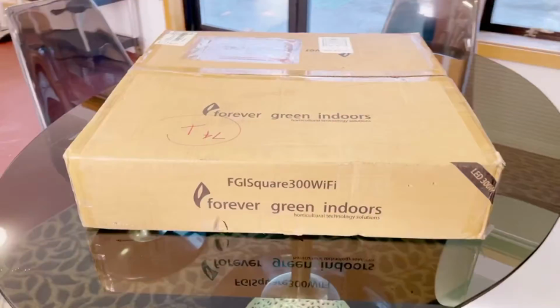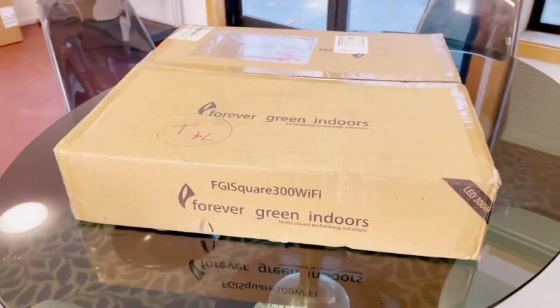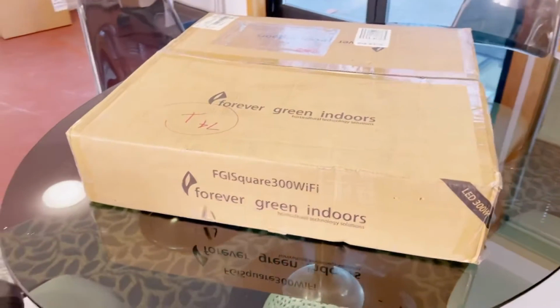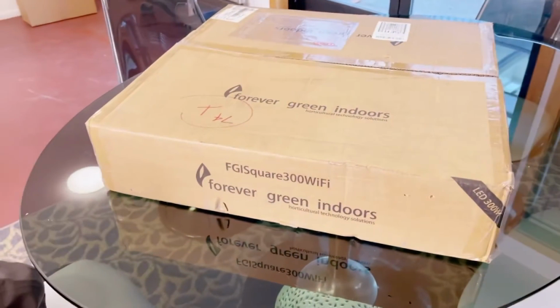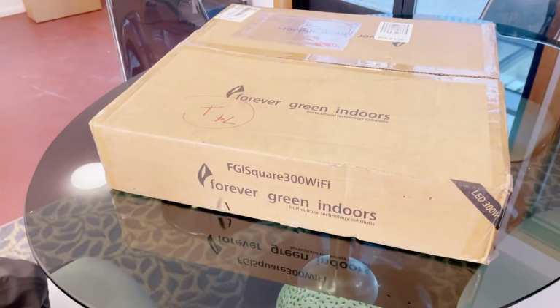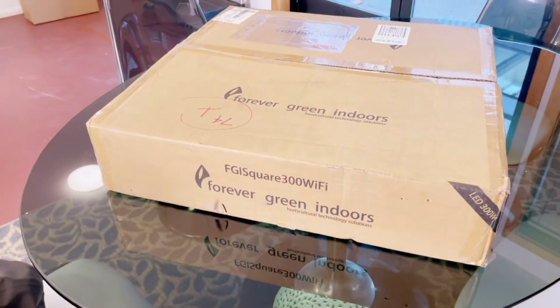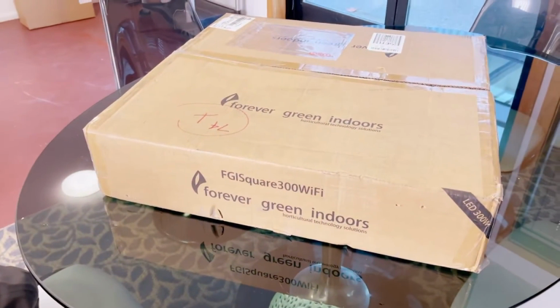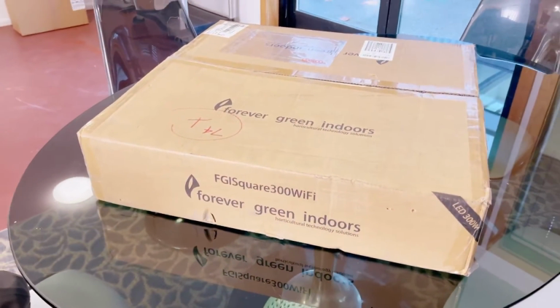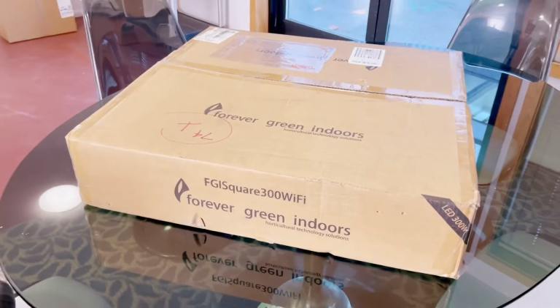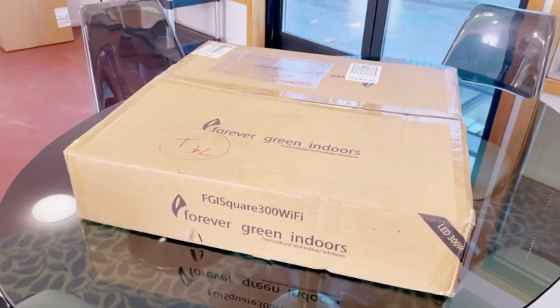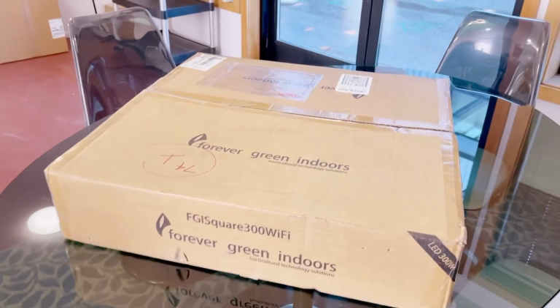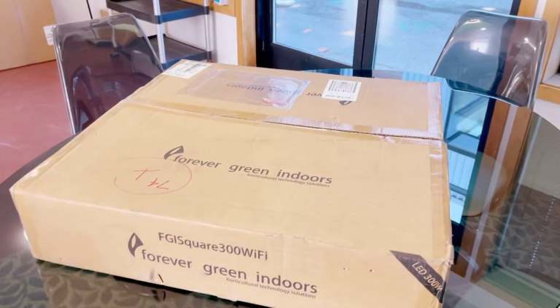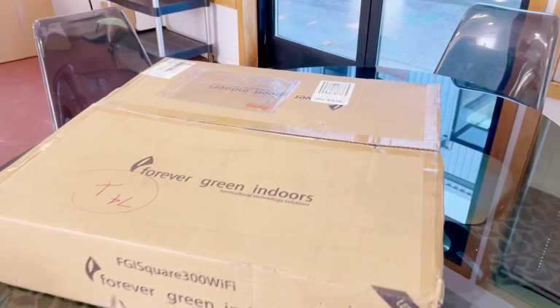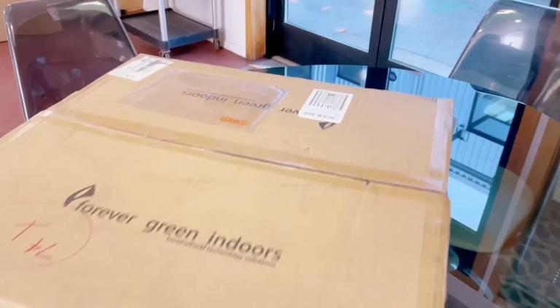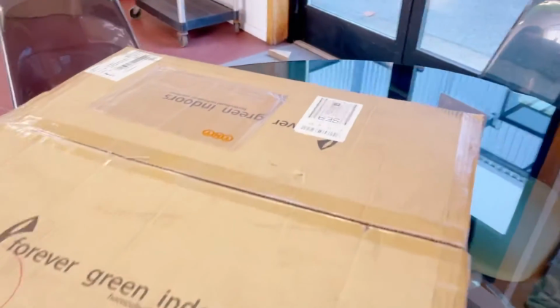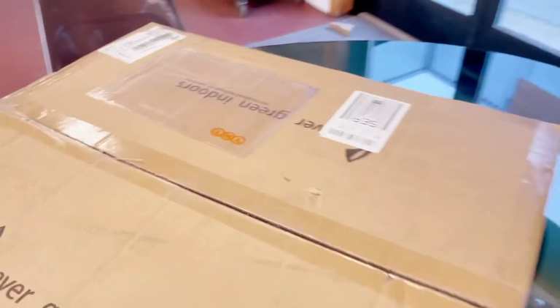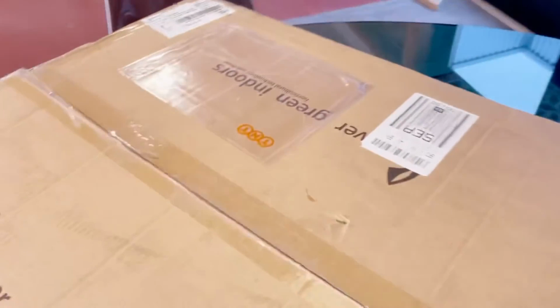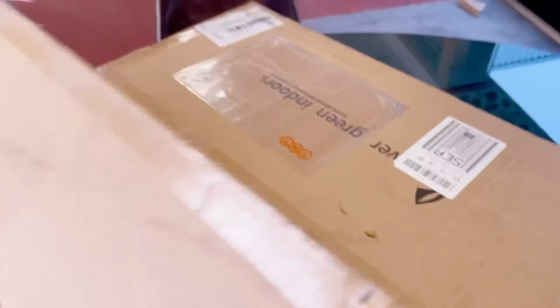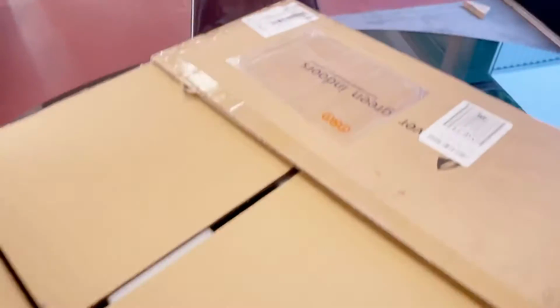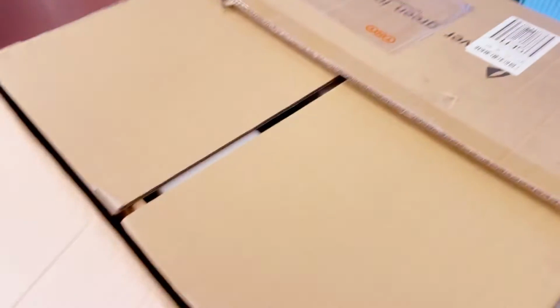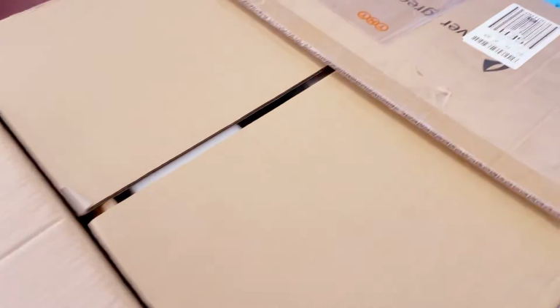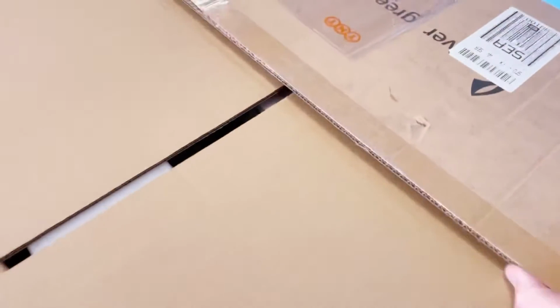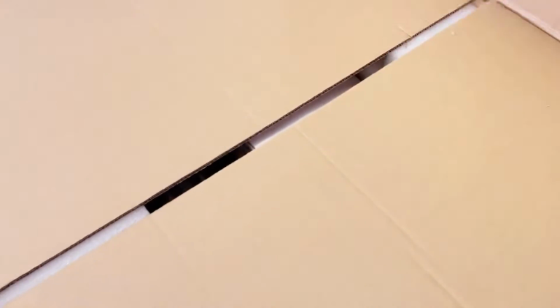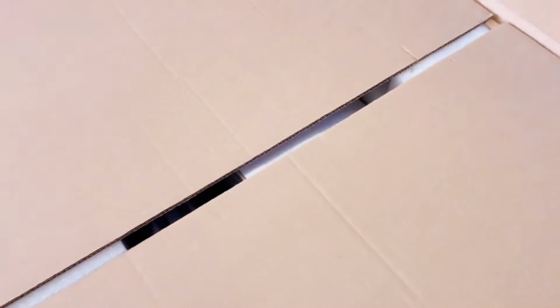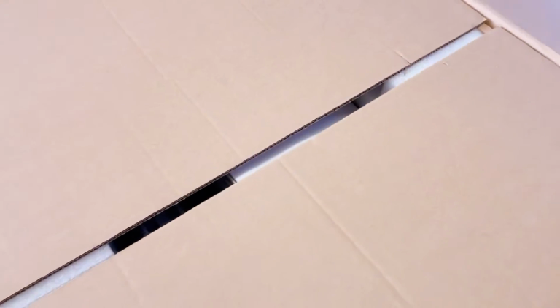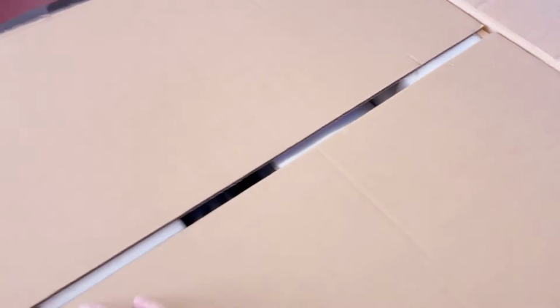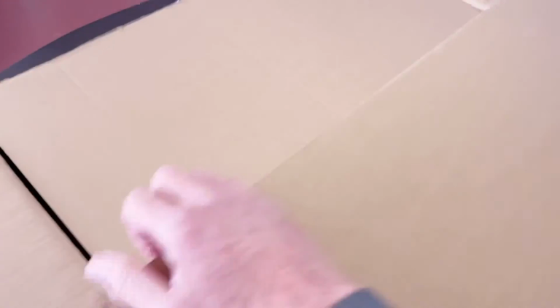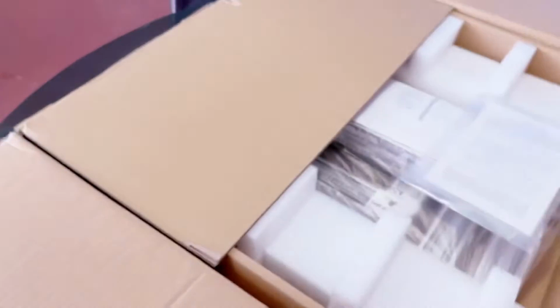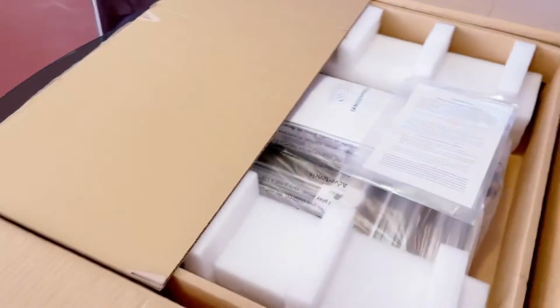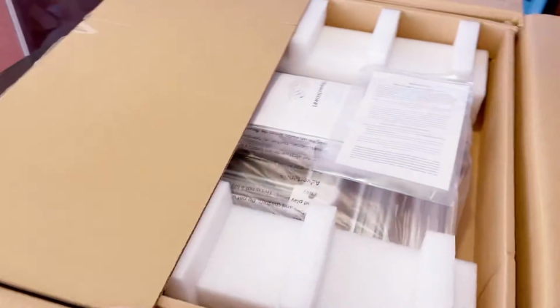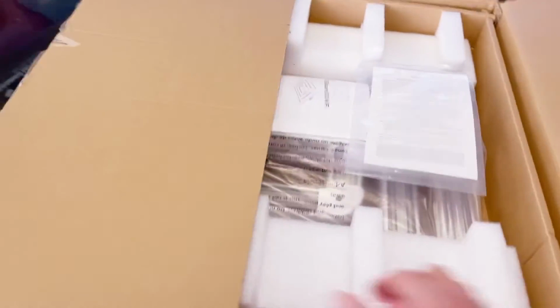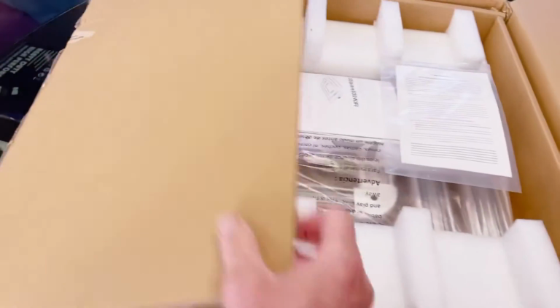We always like to test our own ship services, so we shipped ourselves the new Square 3 Wi-Fi unit. We'll just do a little unboxing here to show you what comes in the box.